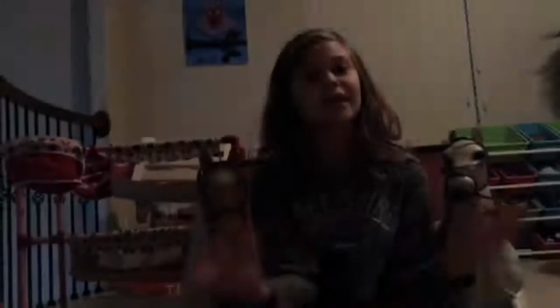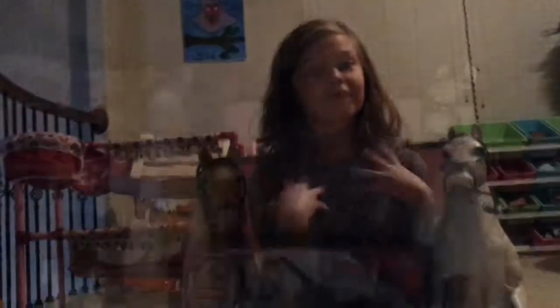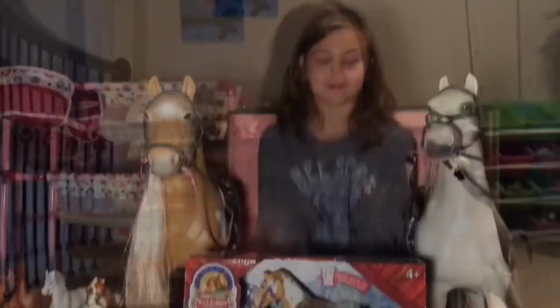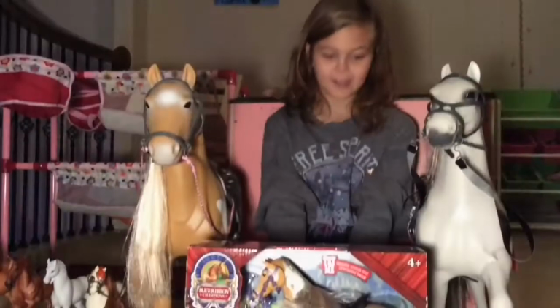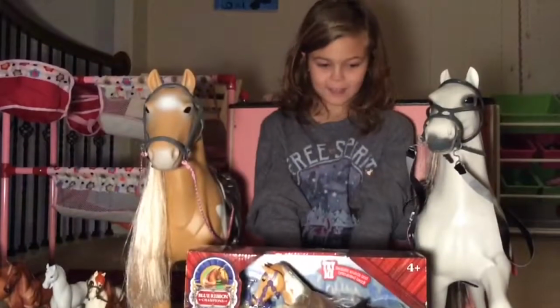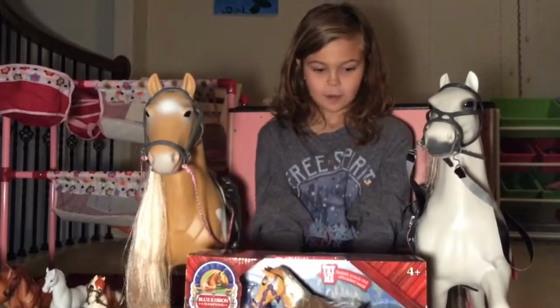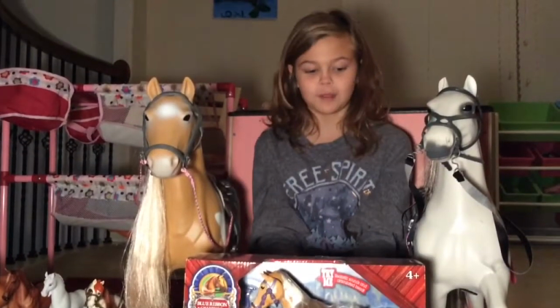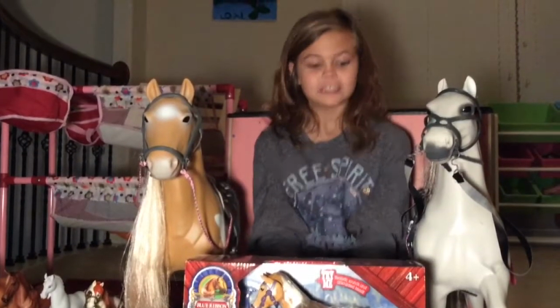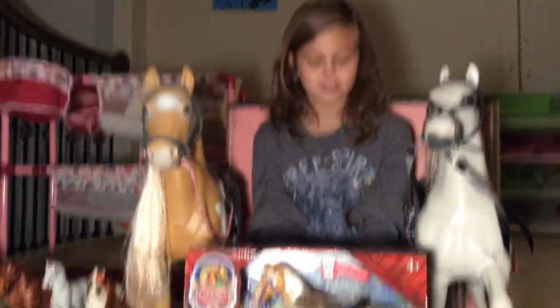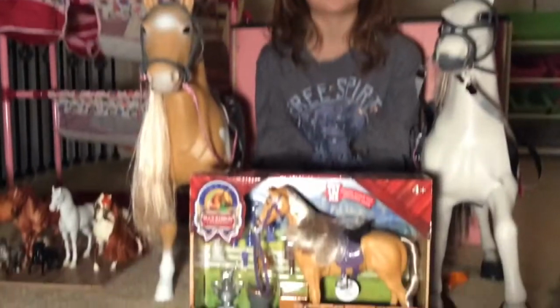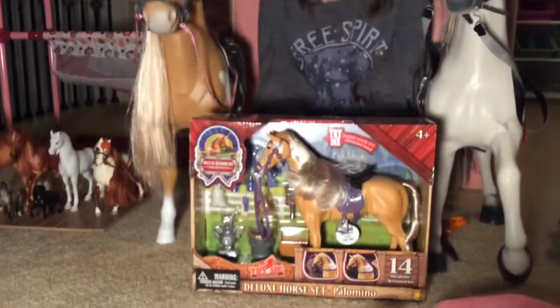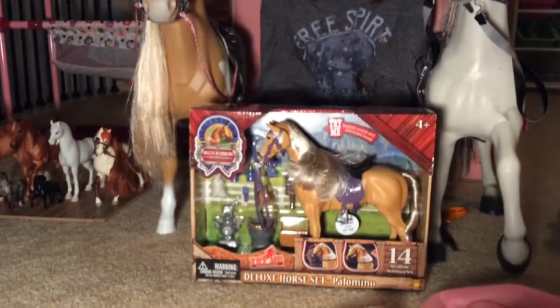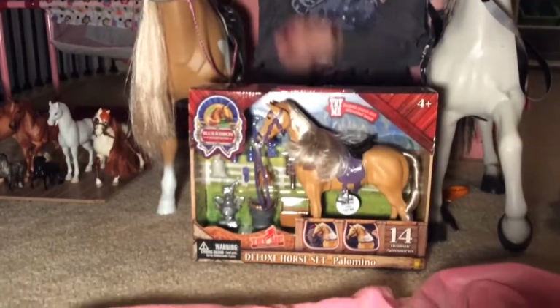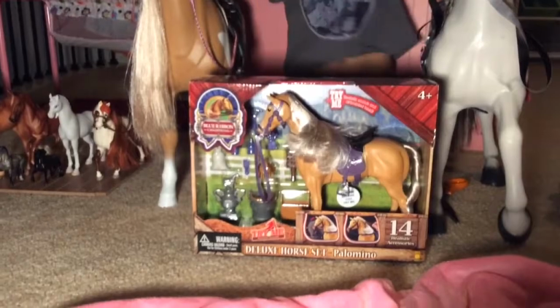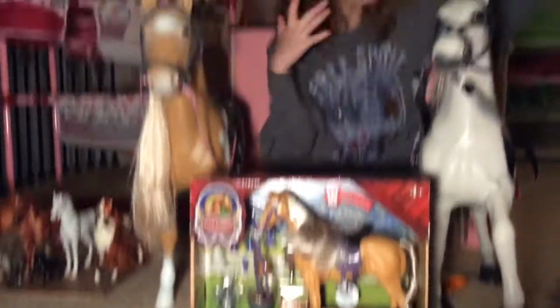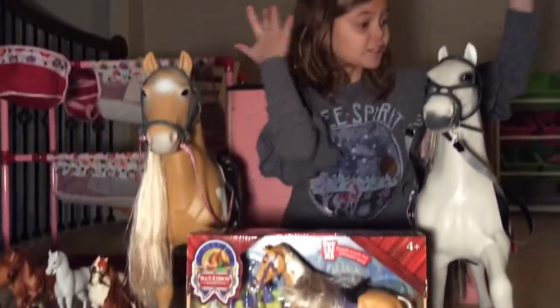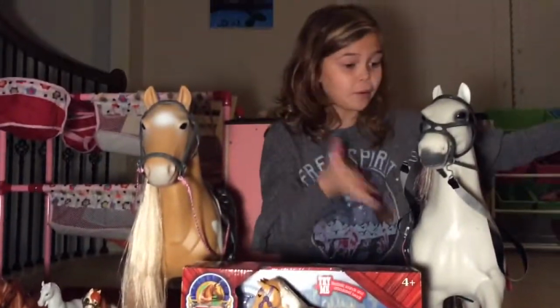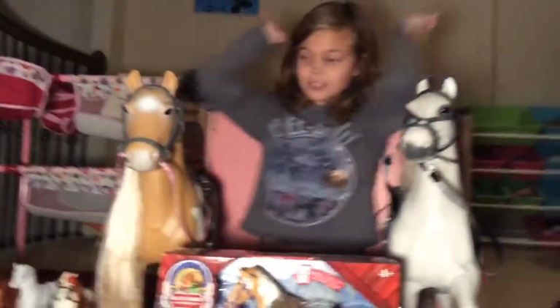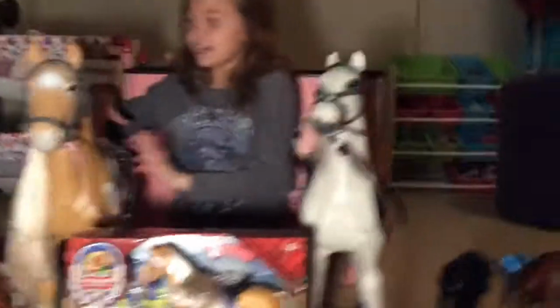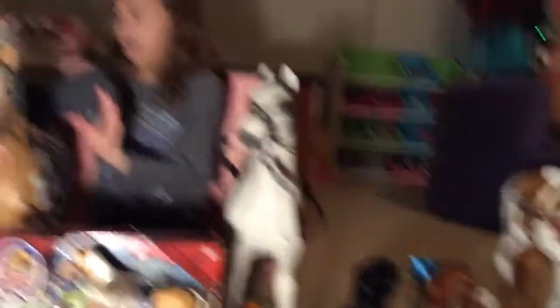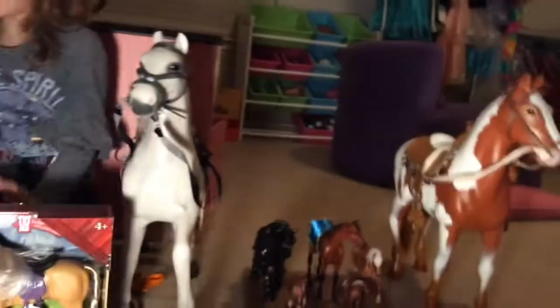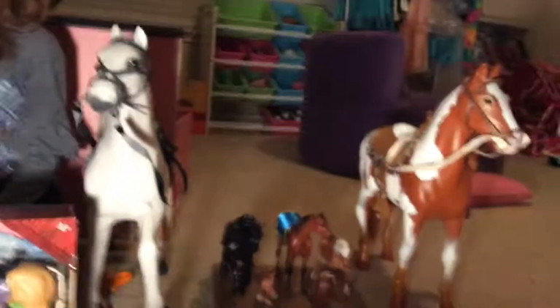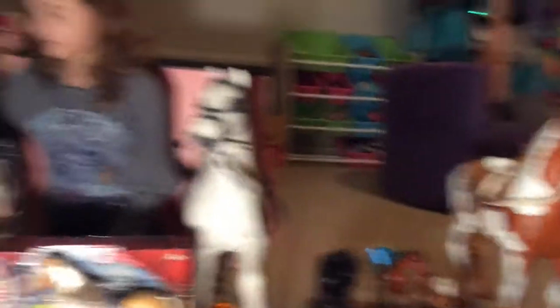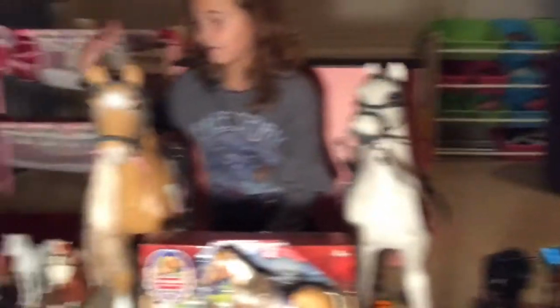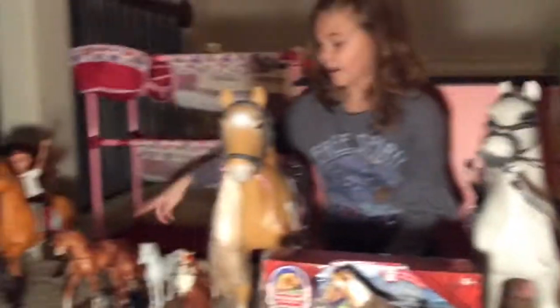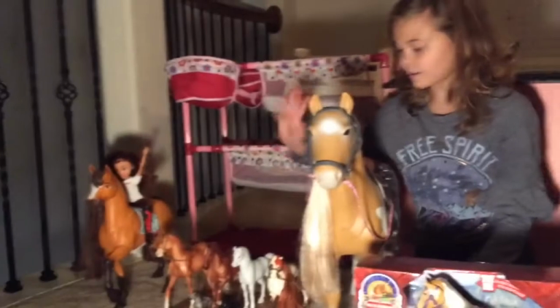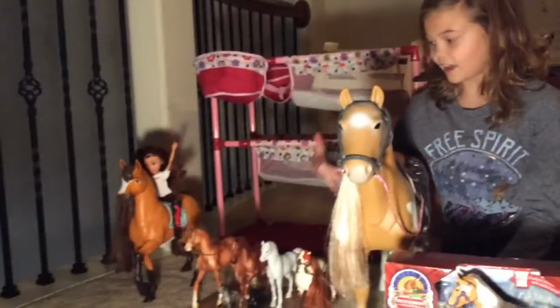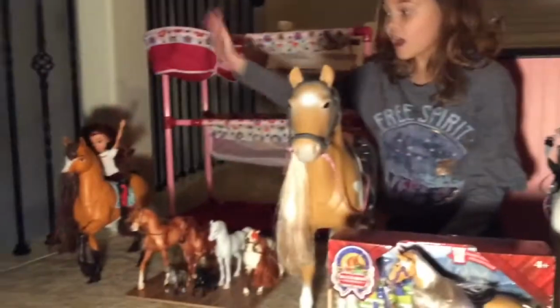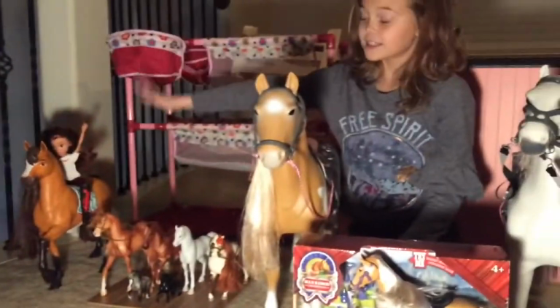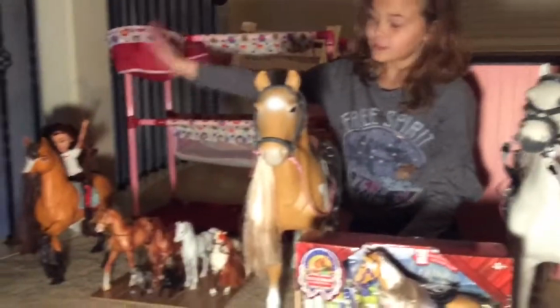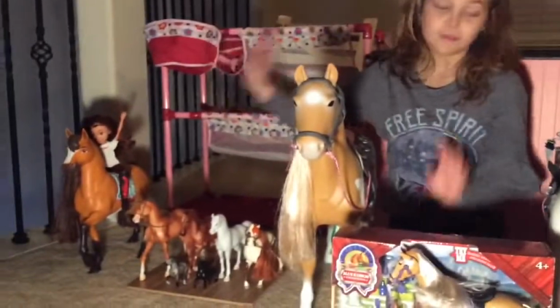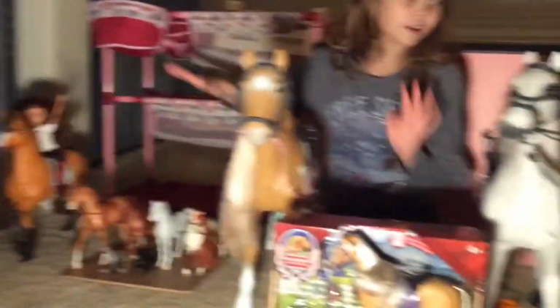Welcome back to my YouTube channel. We're going to be opening the Blue Ribbon Championship Palomino Horse. I have jumbo horses, I have briars, I have stuff from Target.